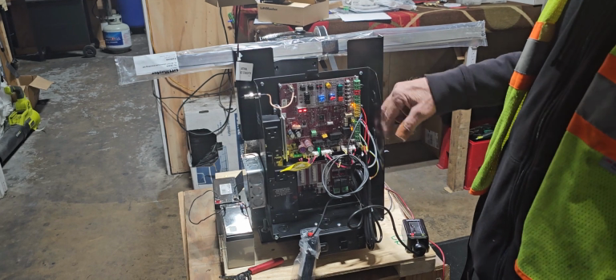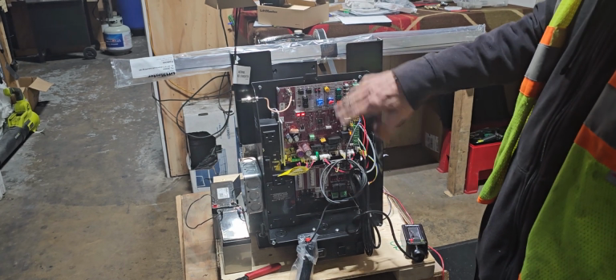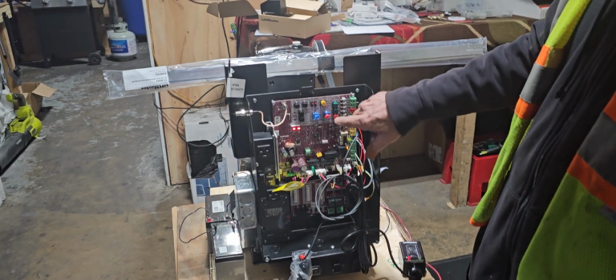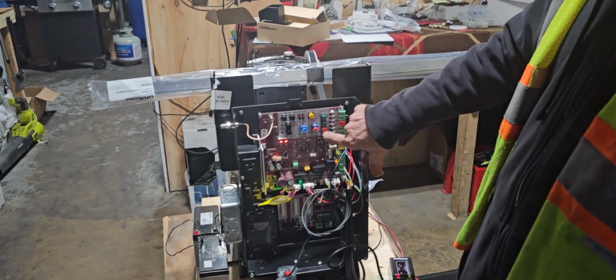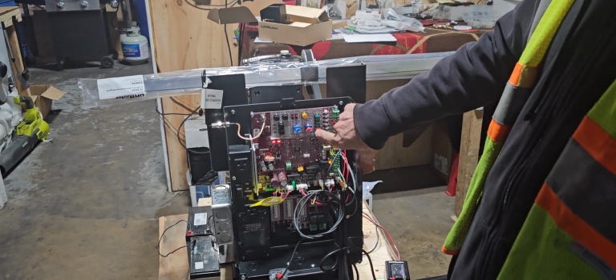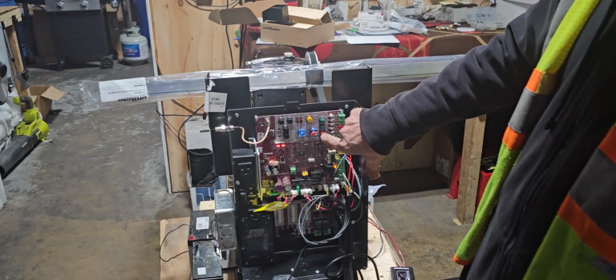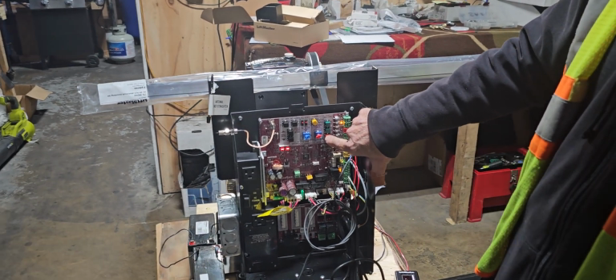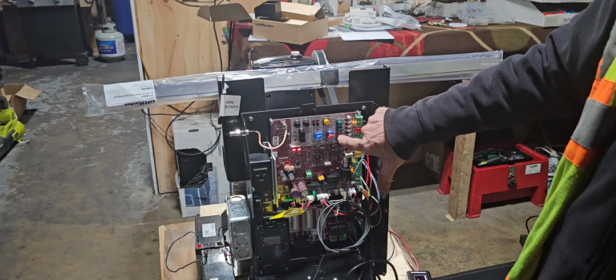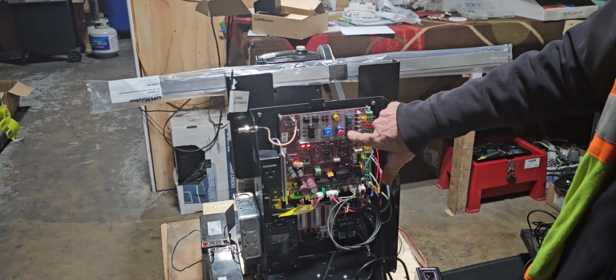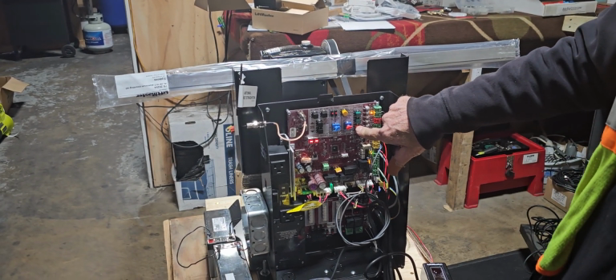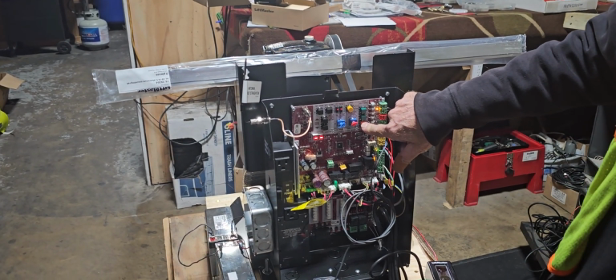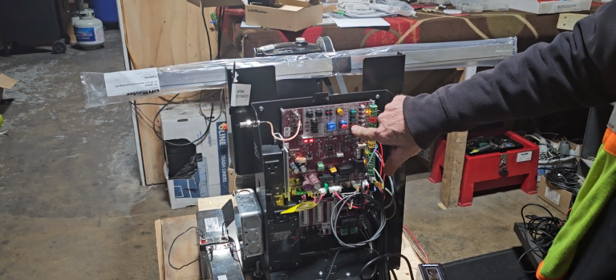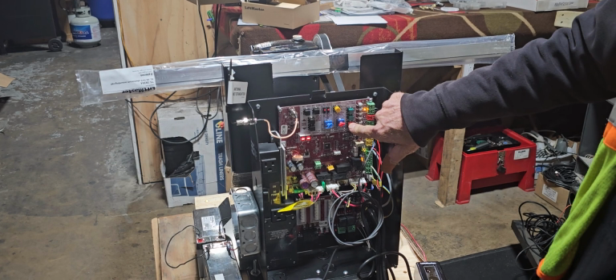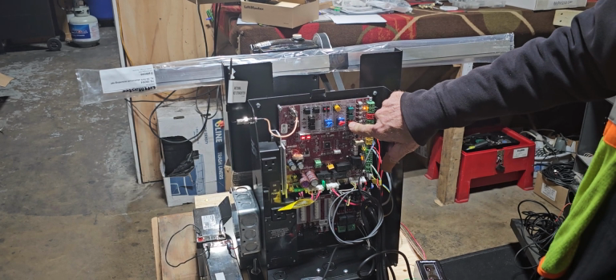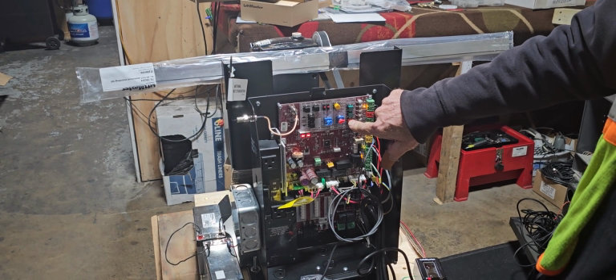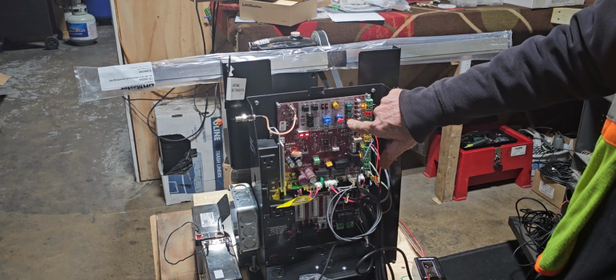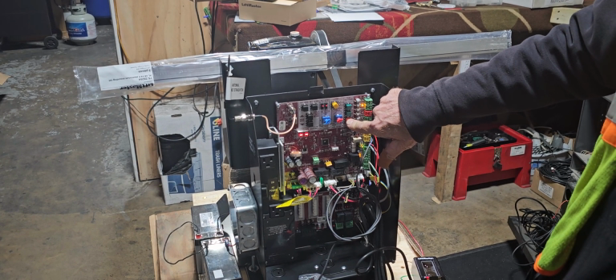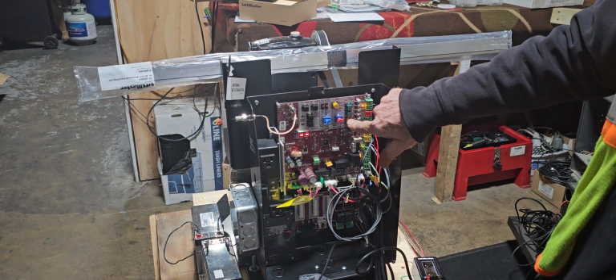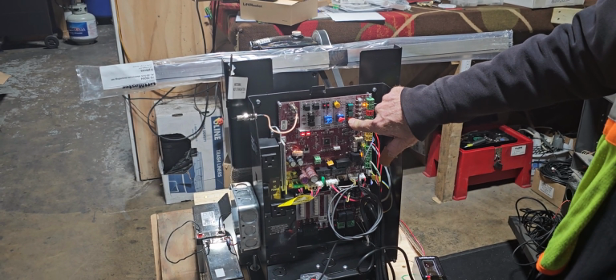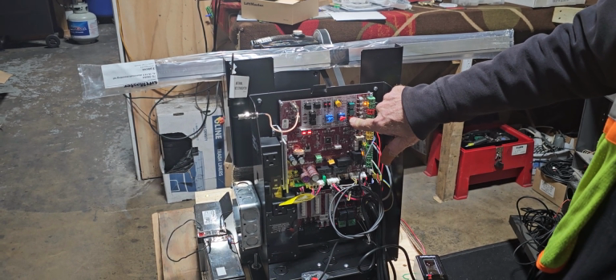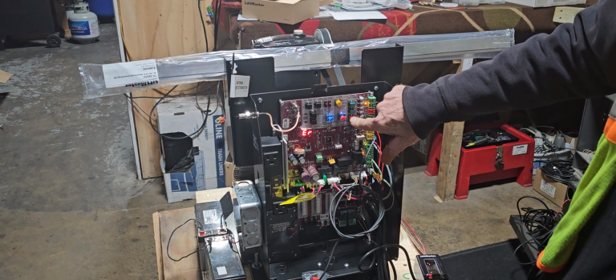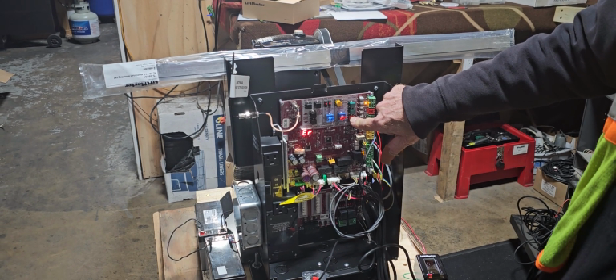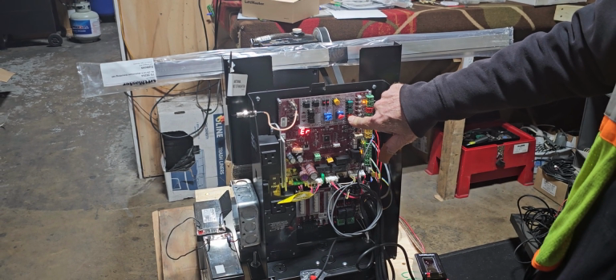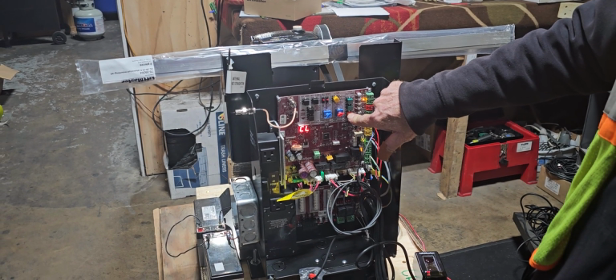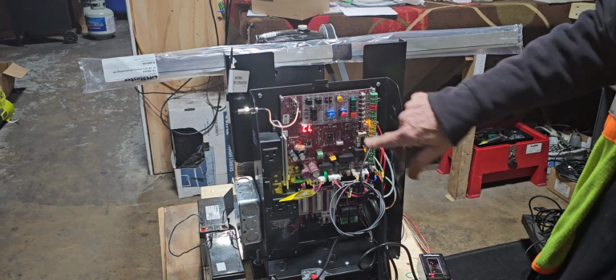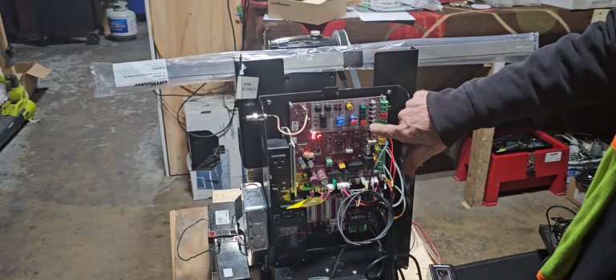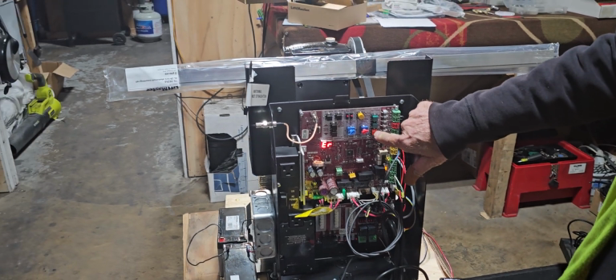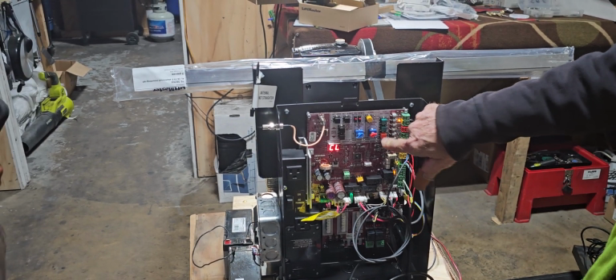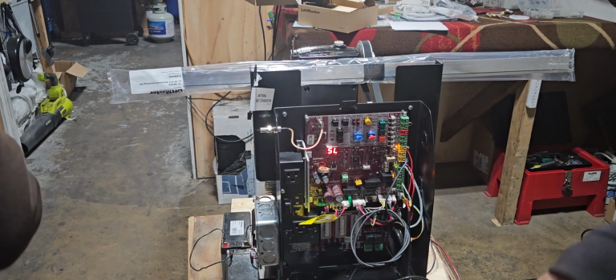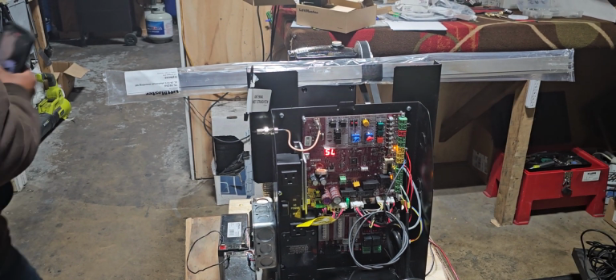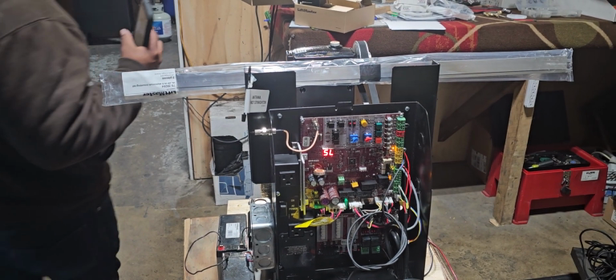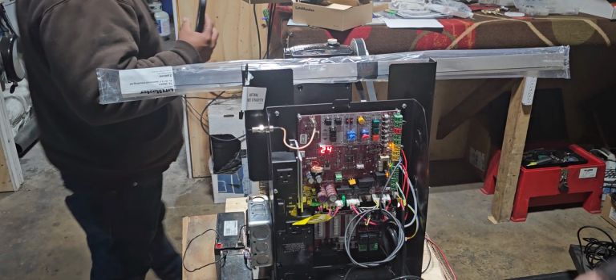If I want to get out of this mode, I just hold my stop button down. It'll say clear, and then I hit it one more time to go back to normal operation.